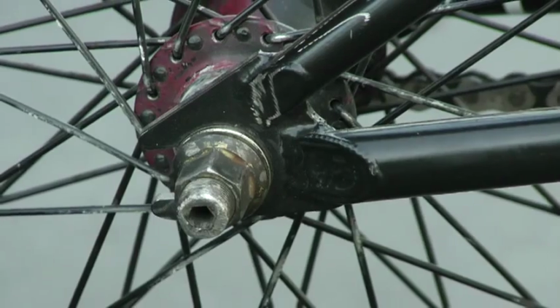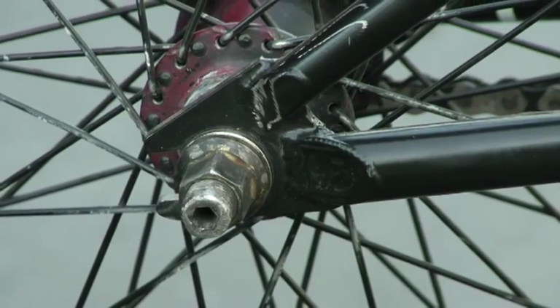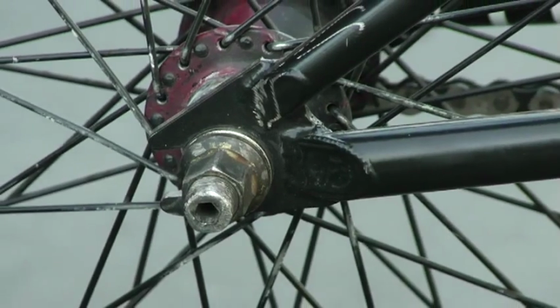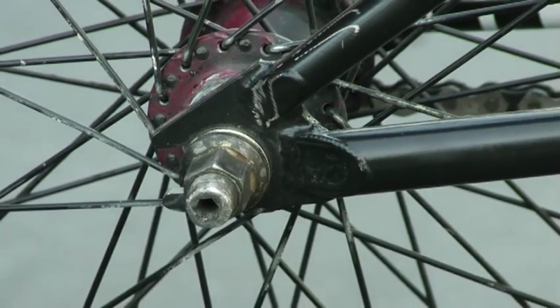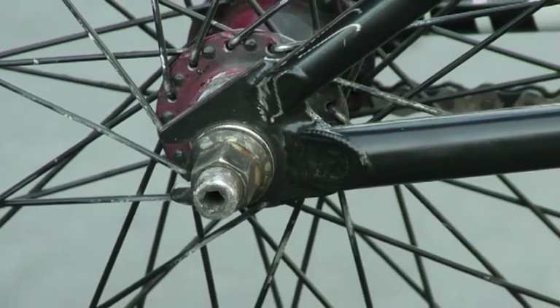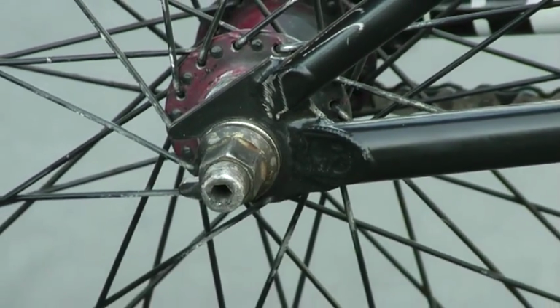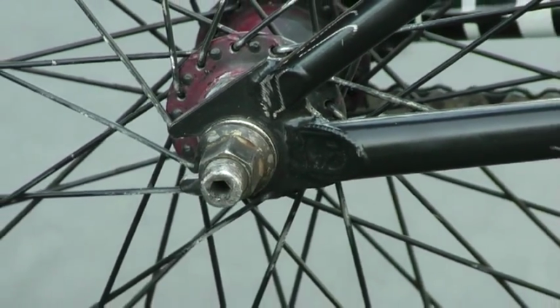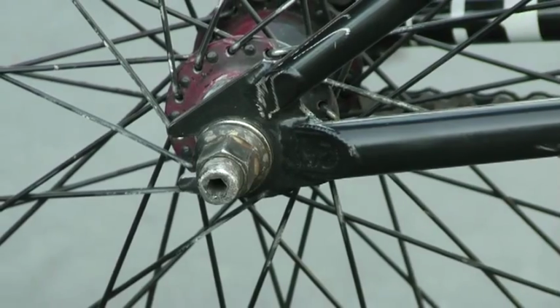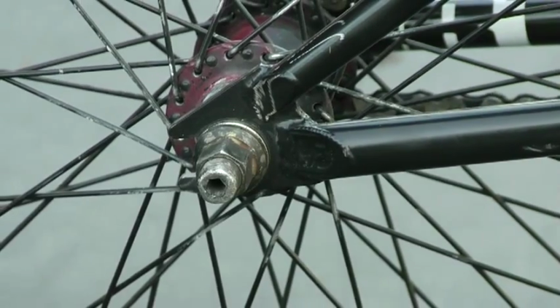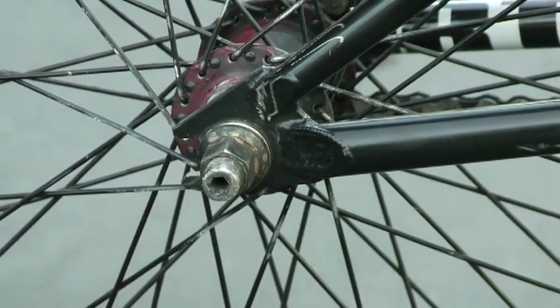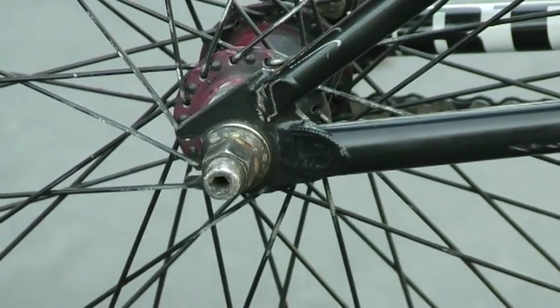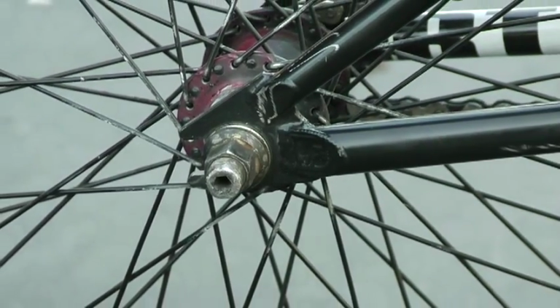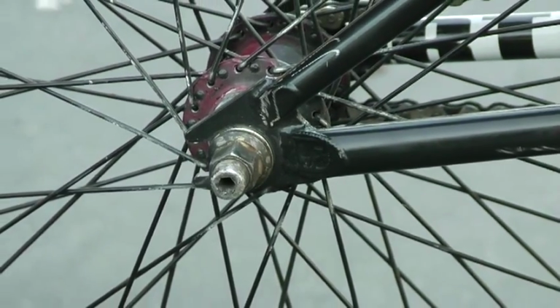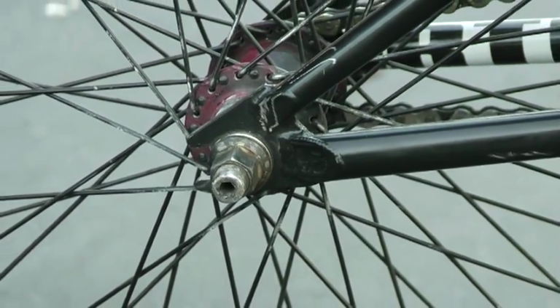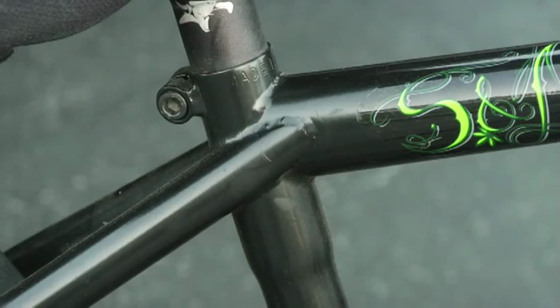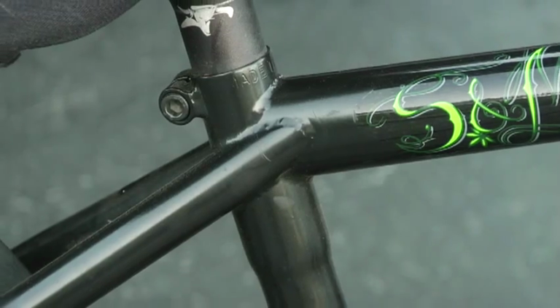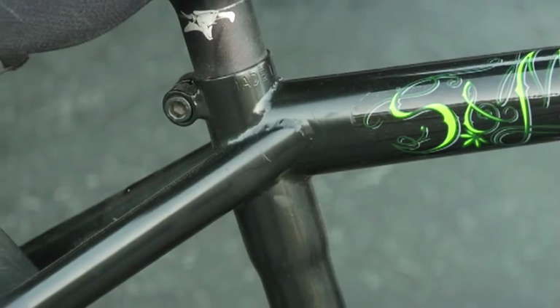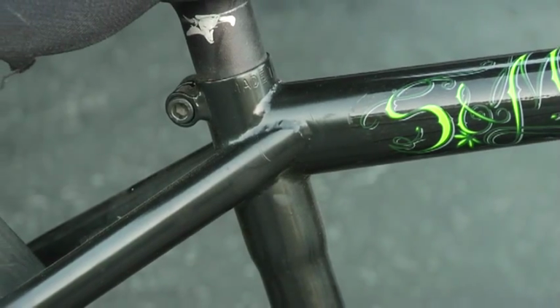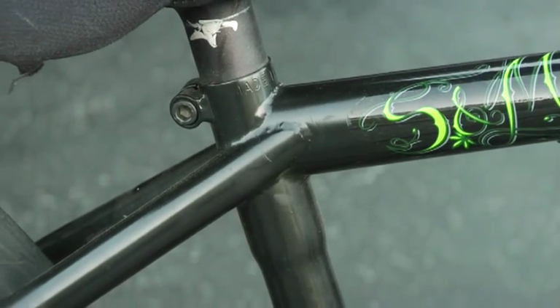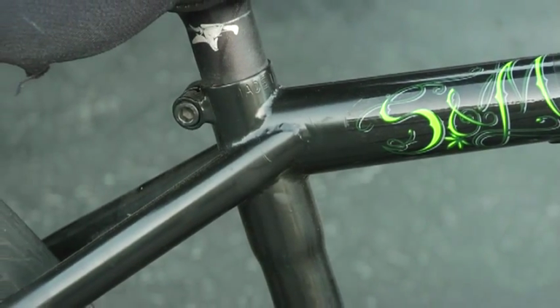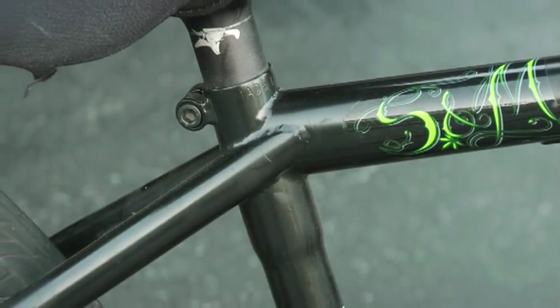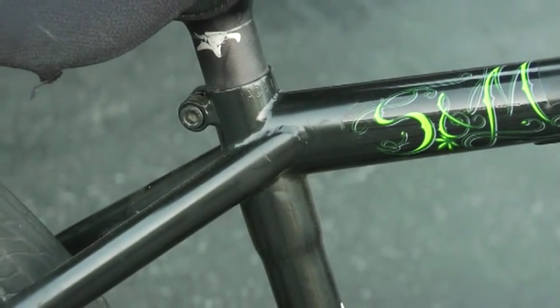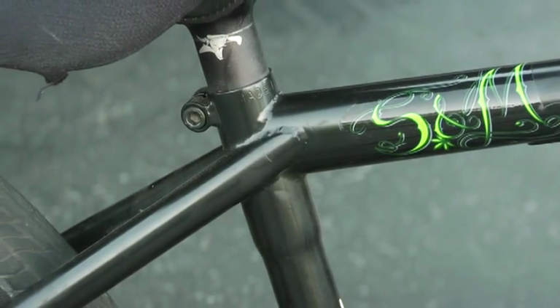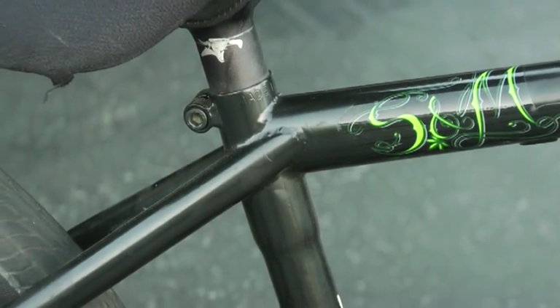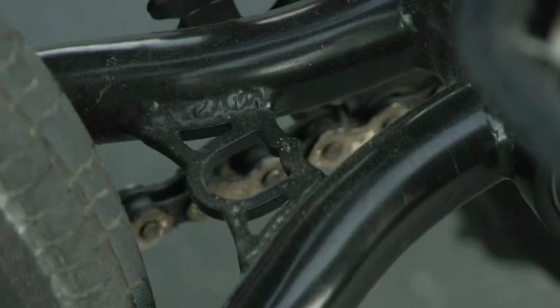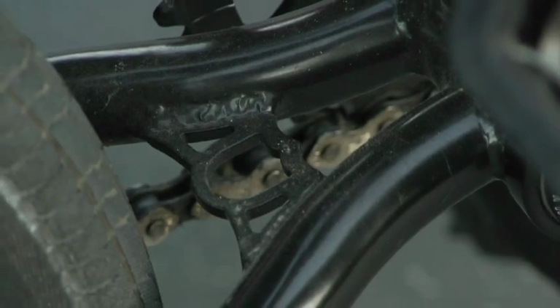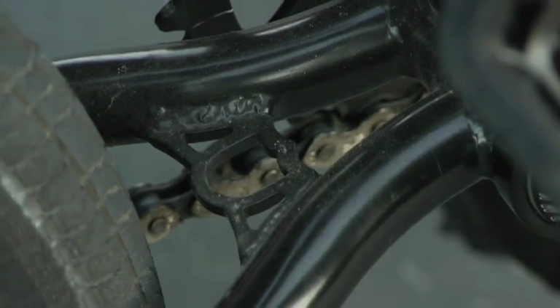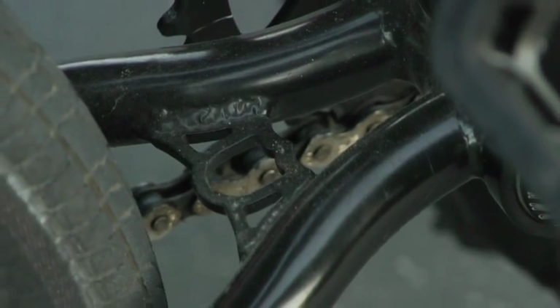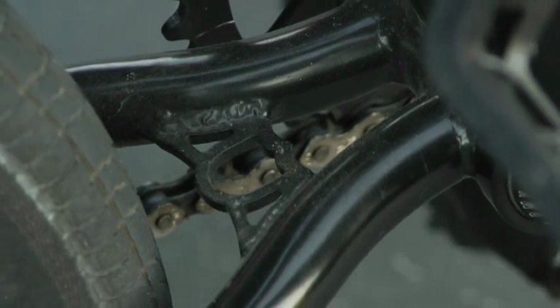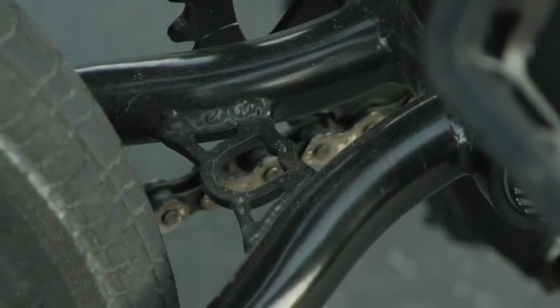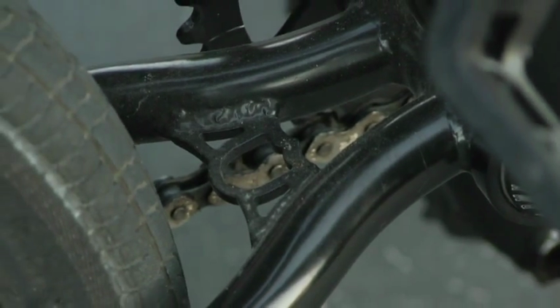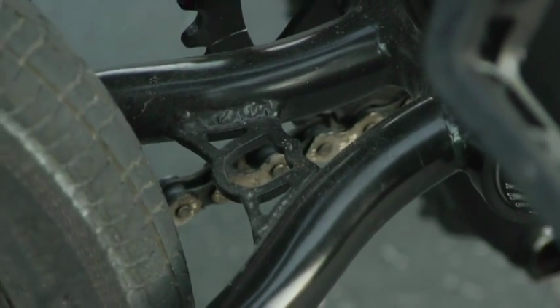The dropouts are super small for pegless grinds. It works out real well. All the tubing is real tiny, but it feels real strong, stiff, nice, good quality.